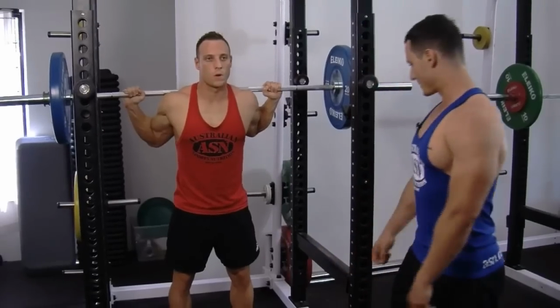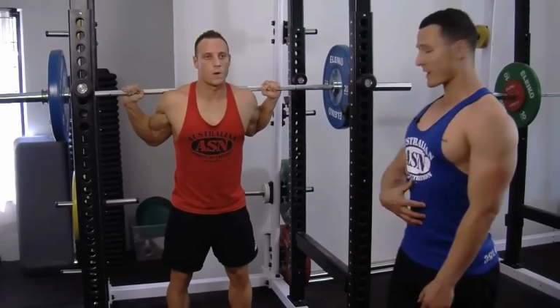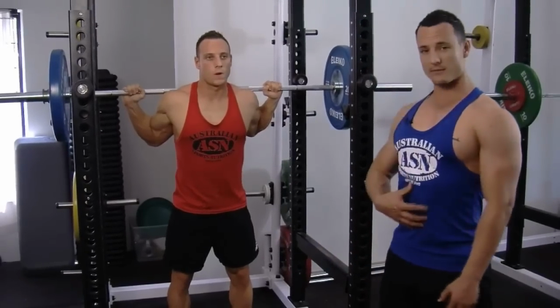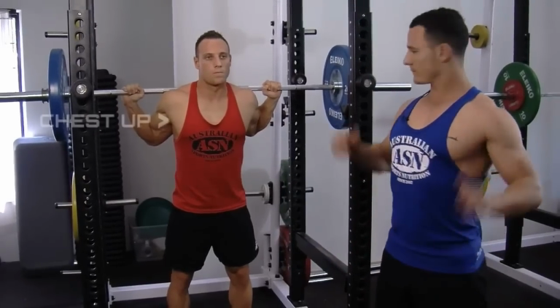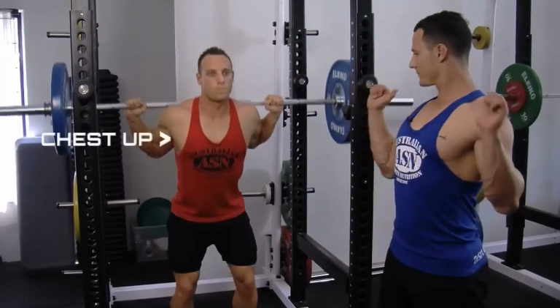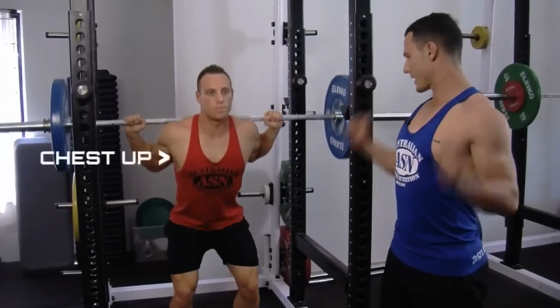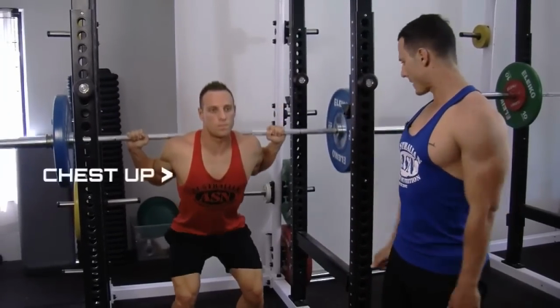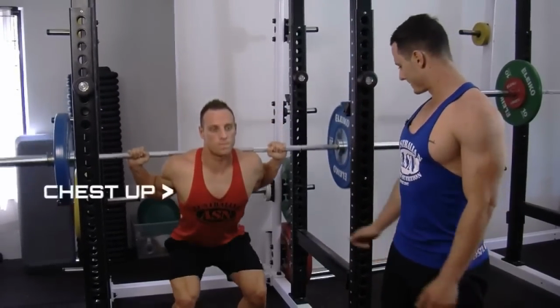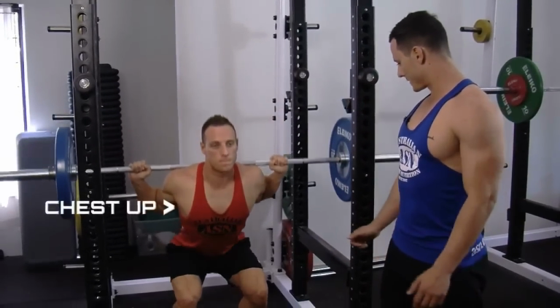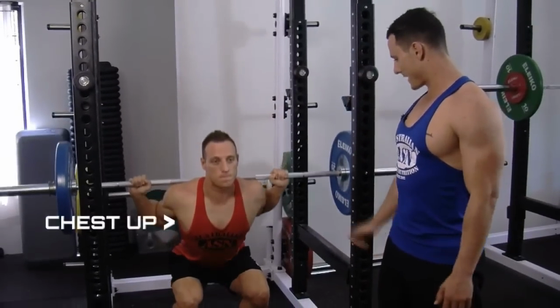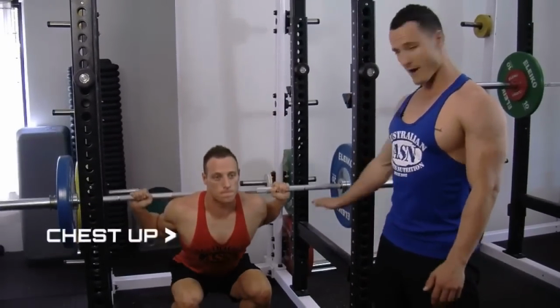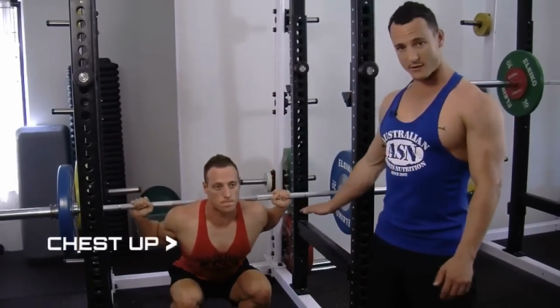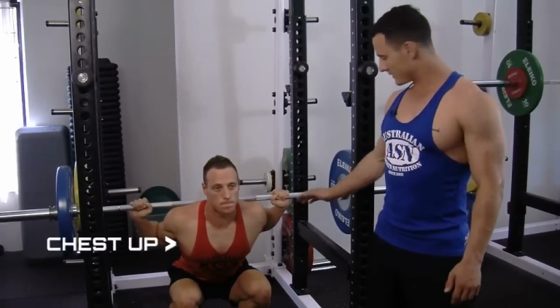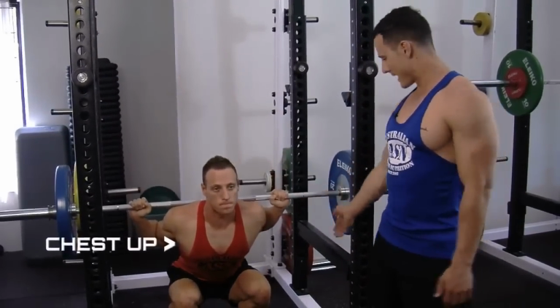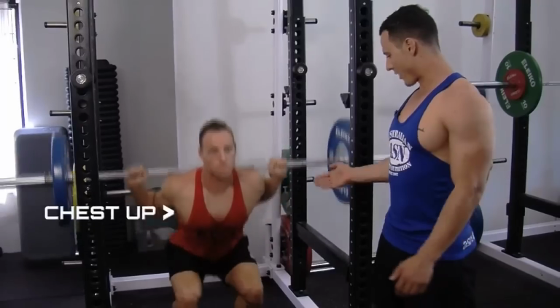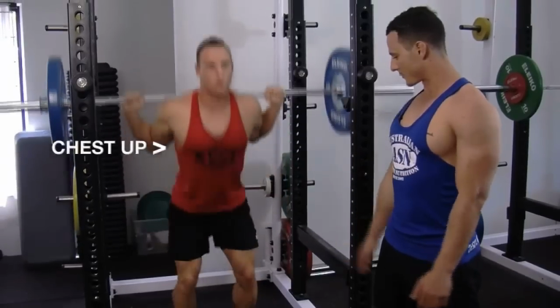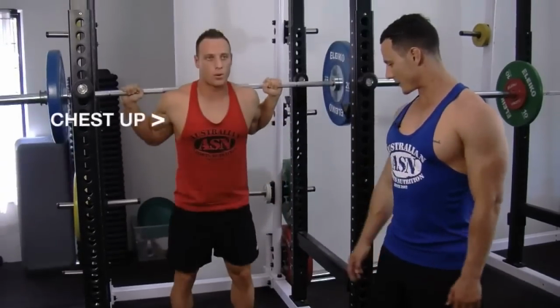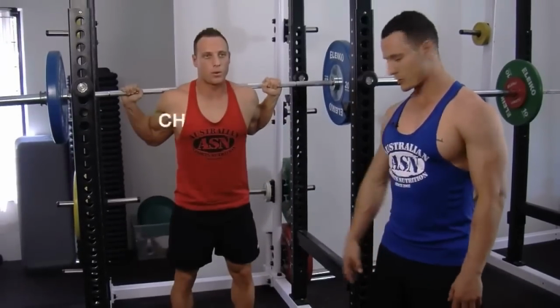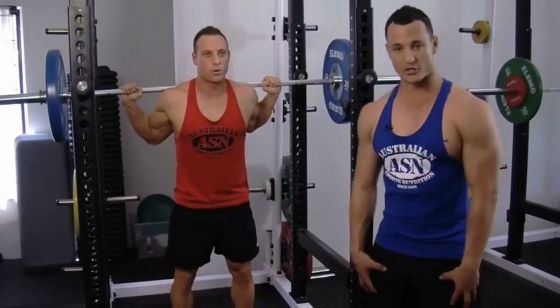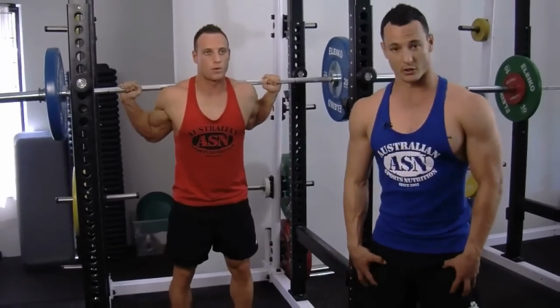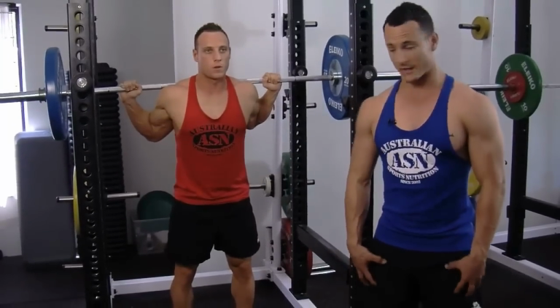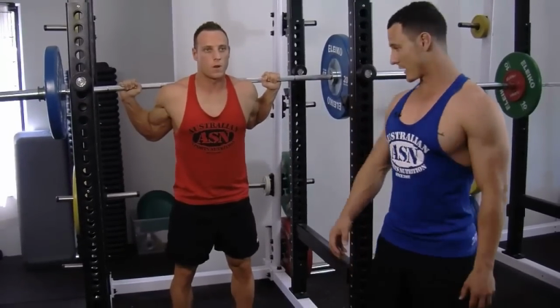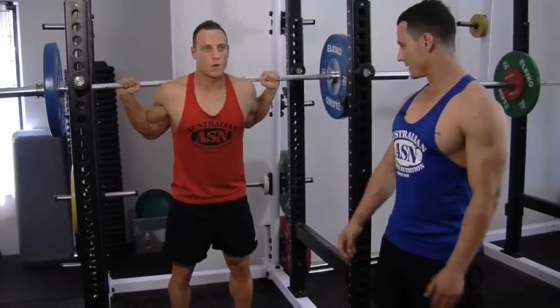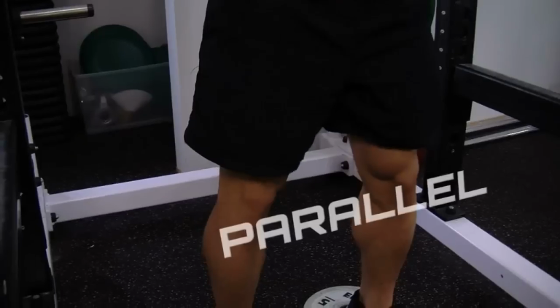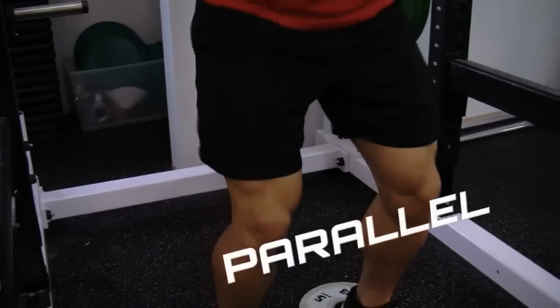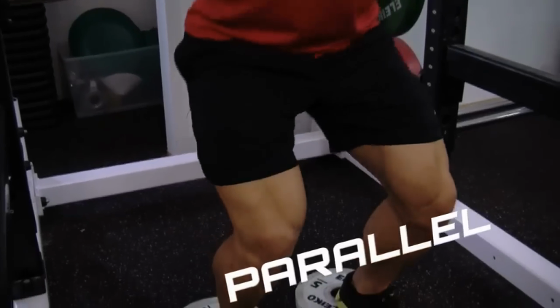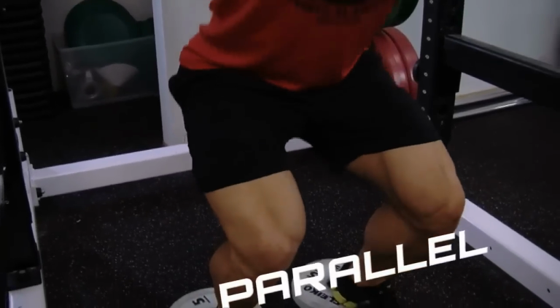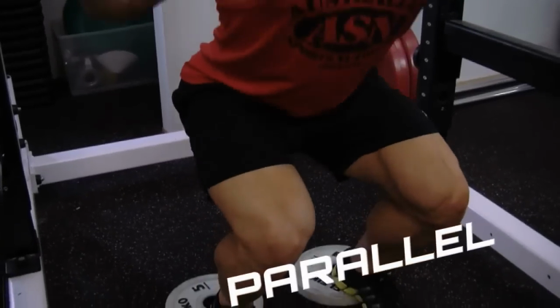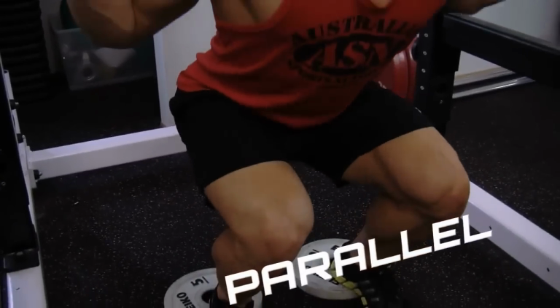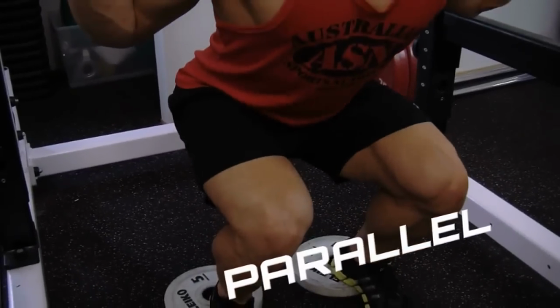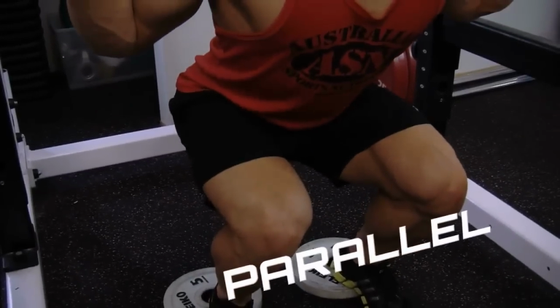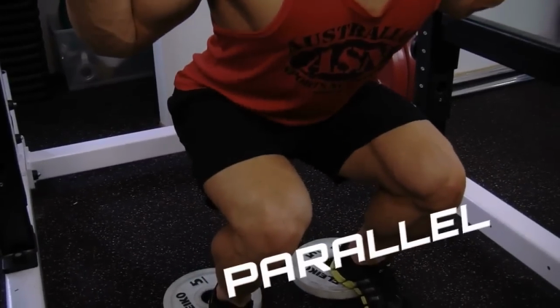Deep breath in, chest up, down to parallel, and driving up through the heels, so using a lot of your leg strength. Deep breath in, slow and controlled, down to parallel.